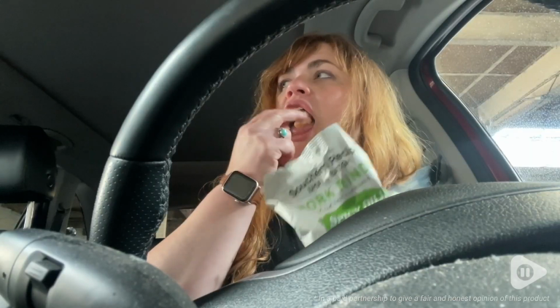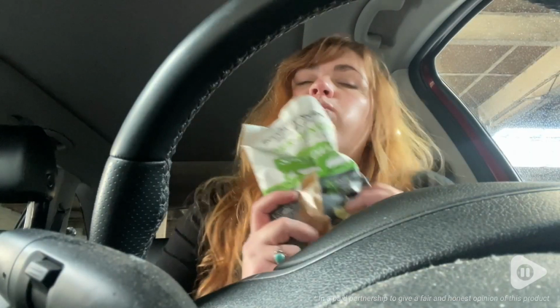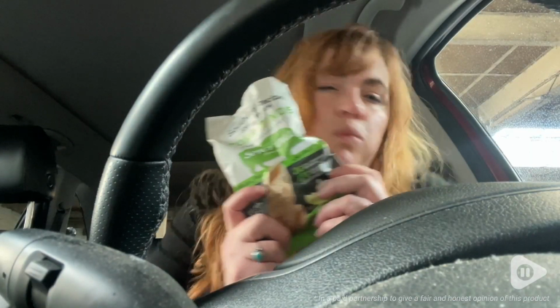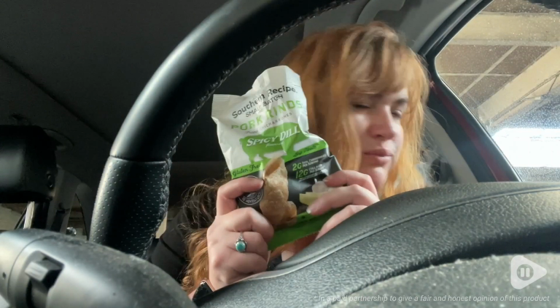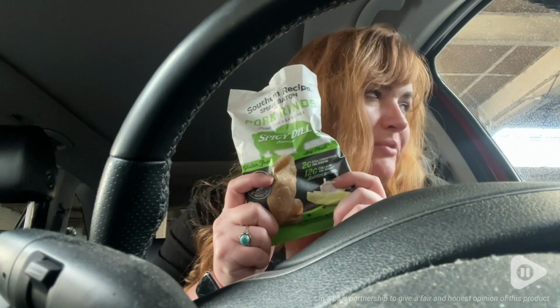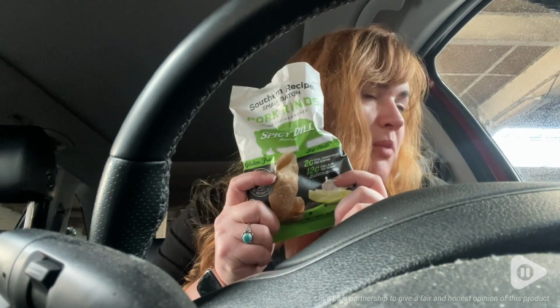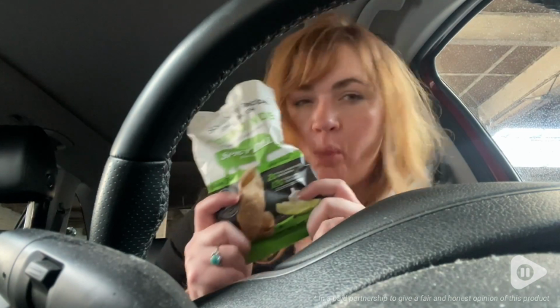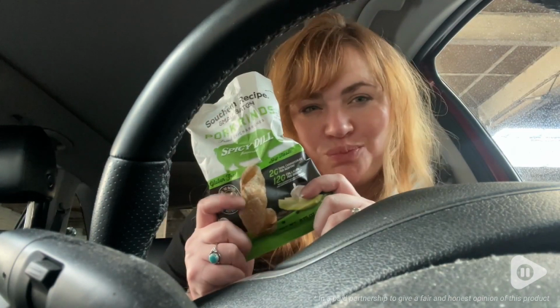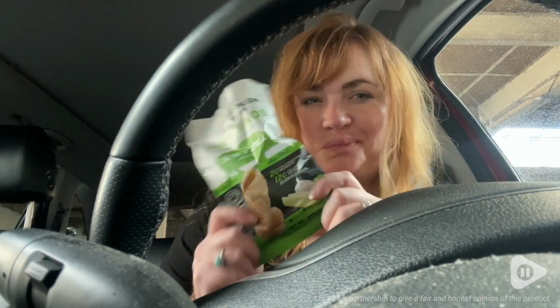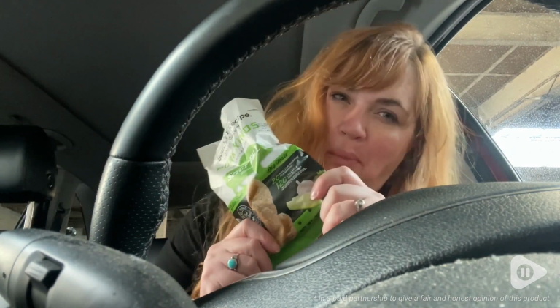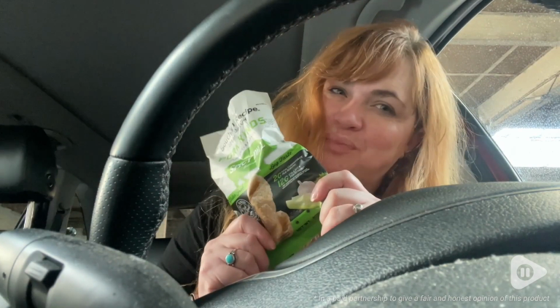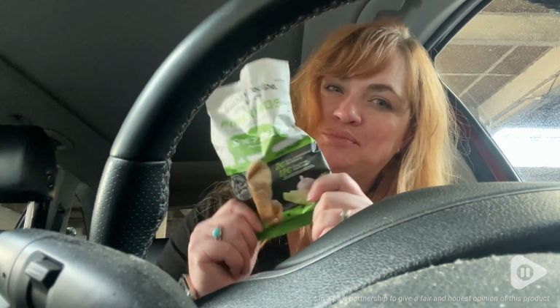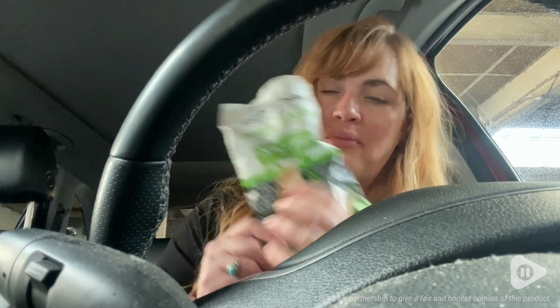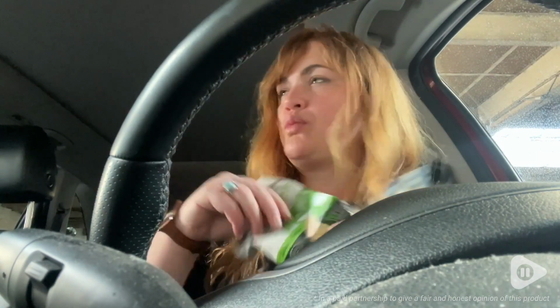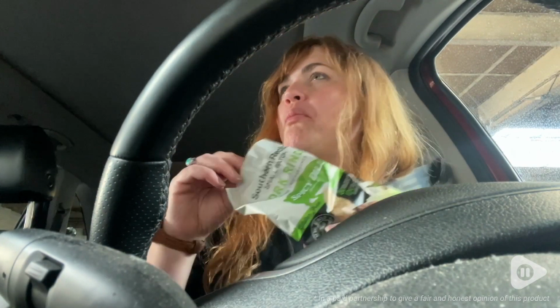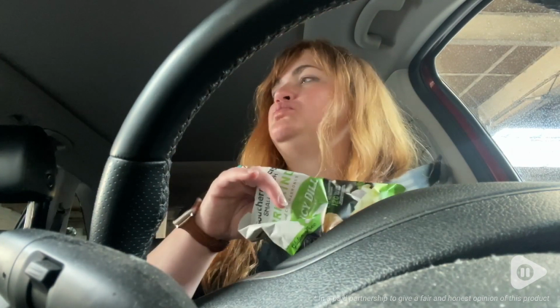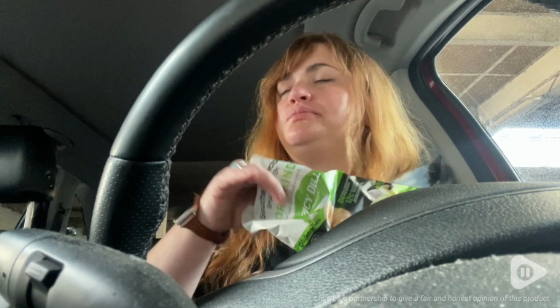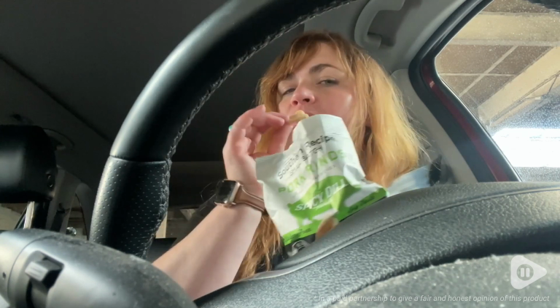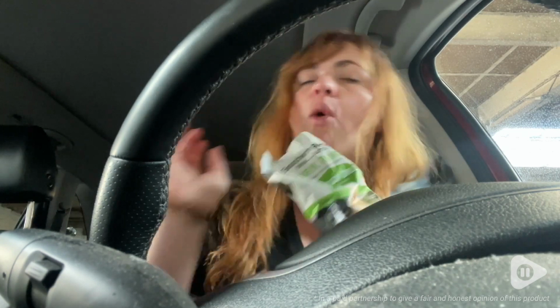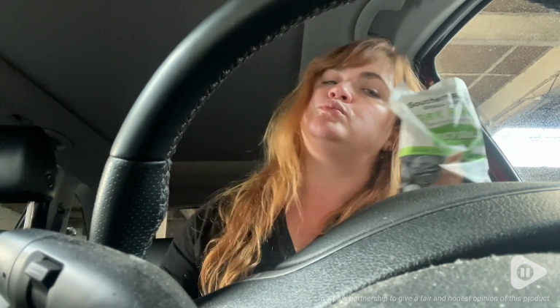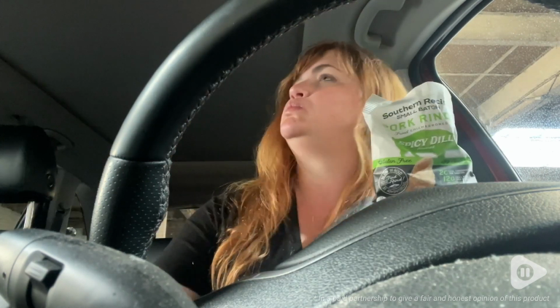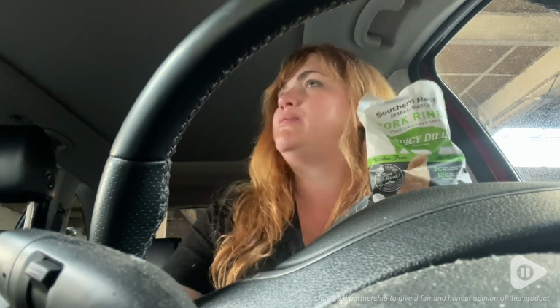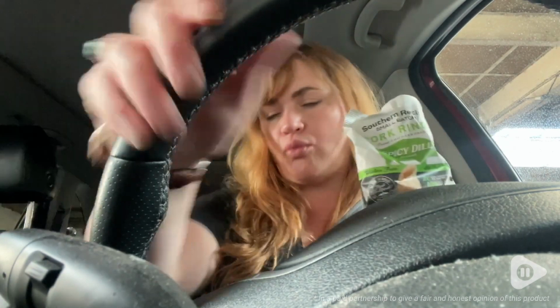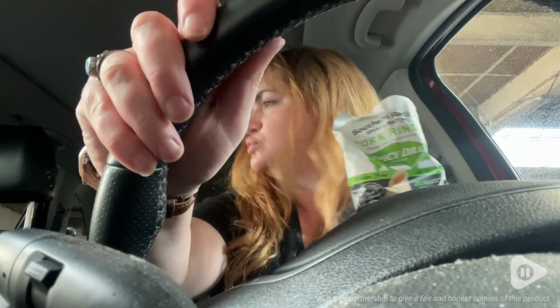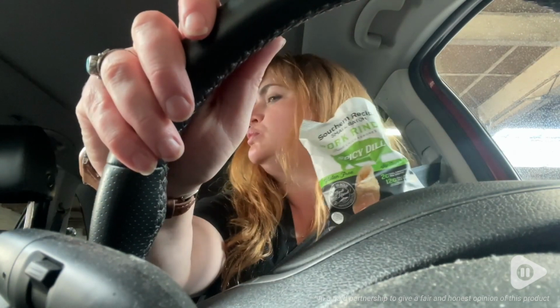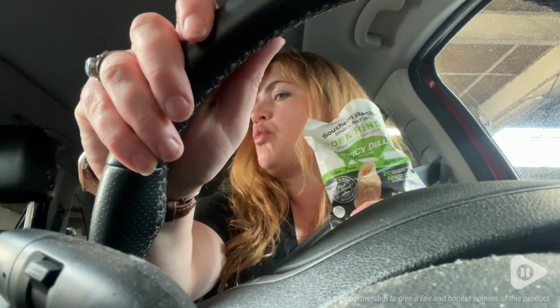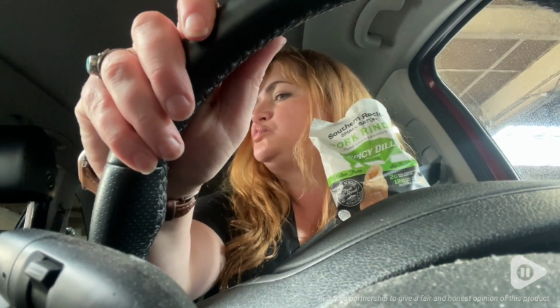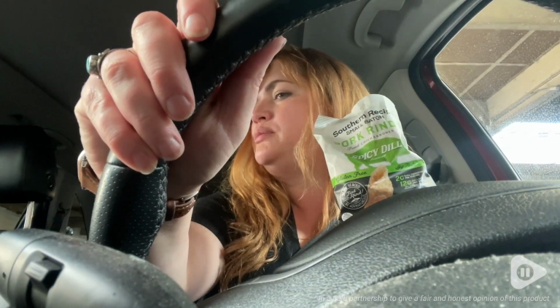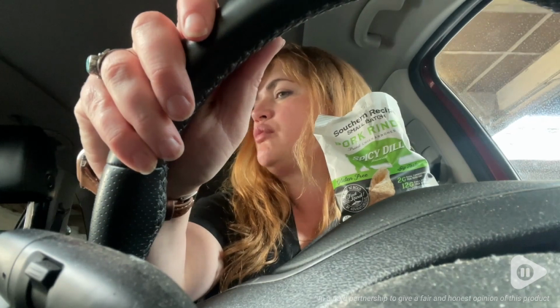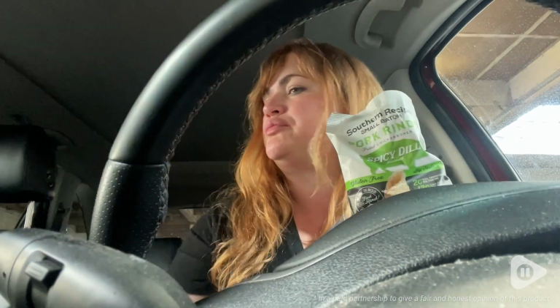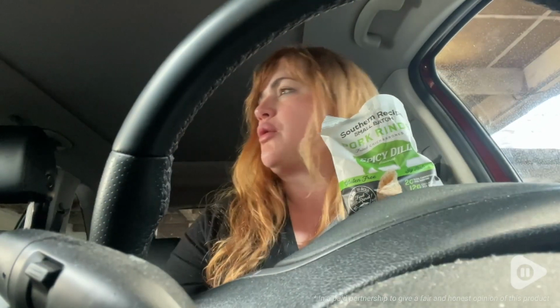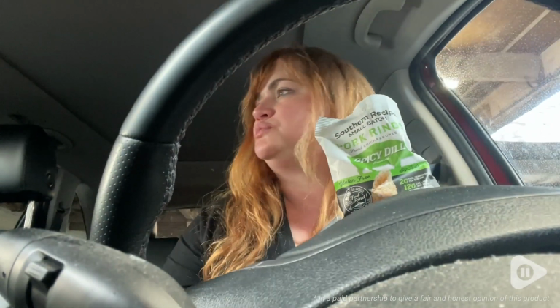I think these are perfect to have on the go. I keep a few bags in my car, and that way I don't get off track from my dietary goals and stop and get fast food. Because if I get hungry, I can just grab one of these and totally curb my snacking and cravings.